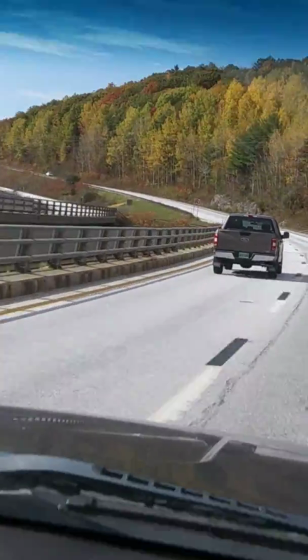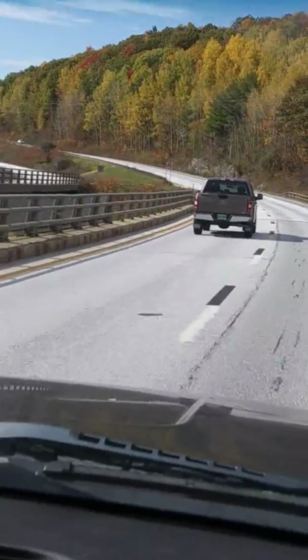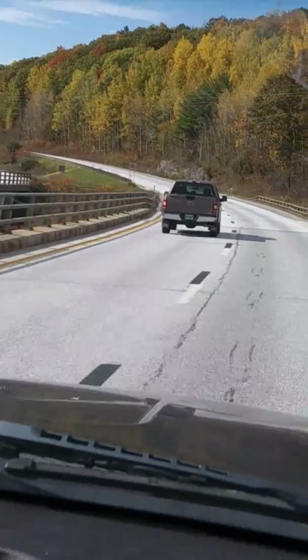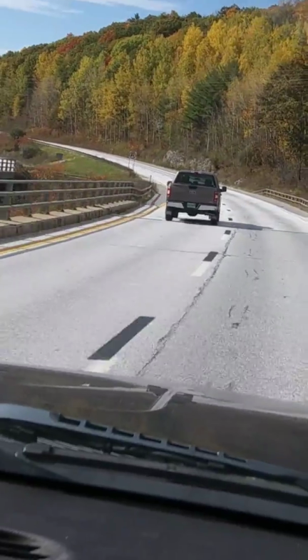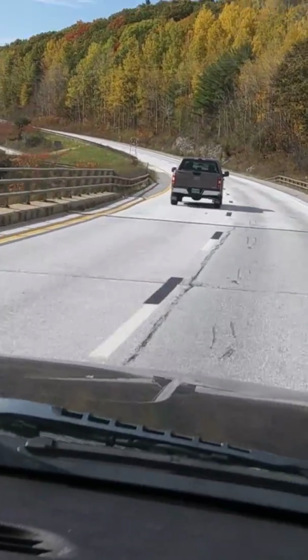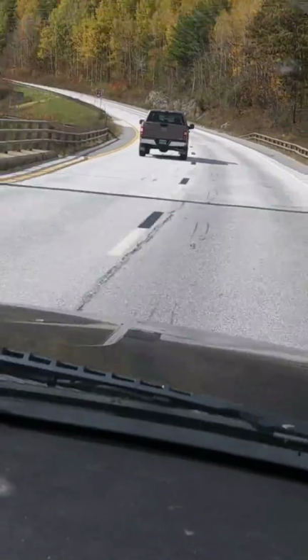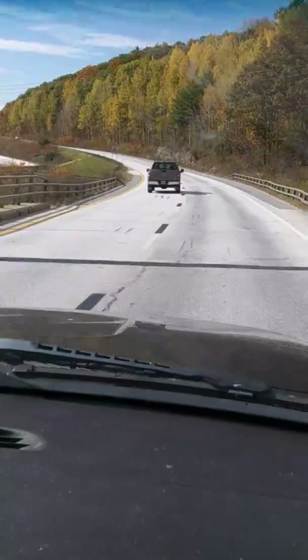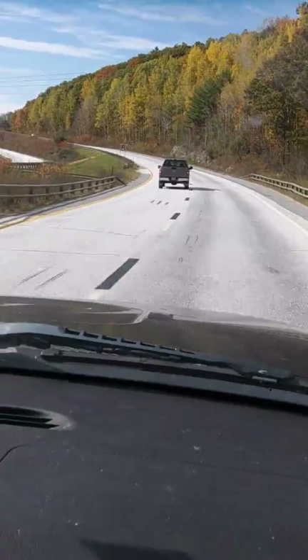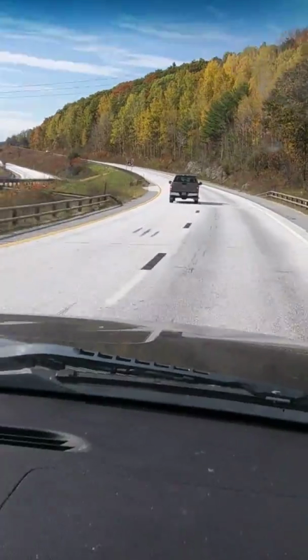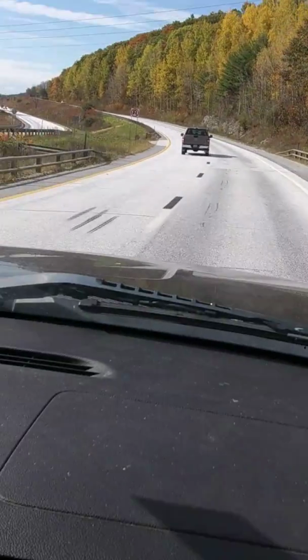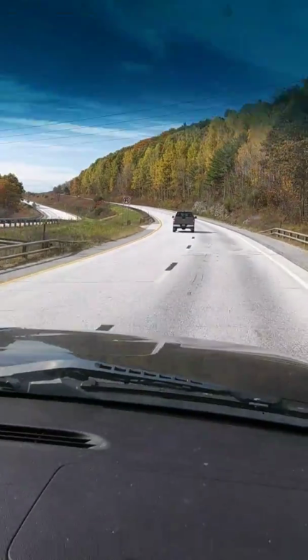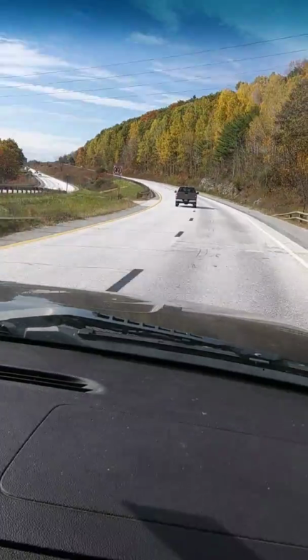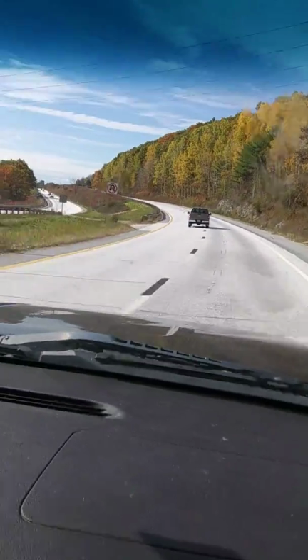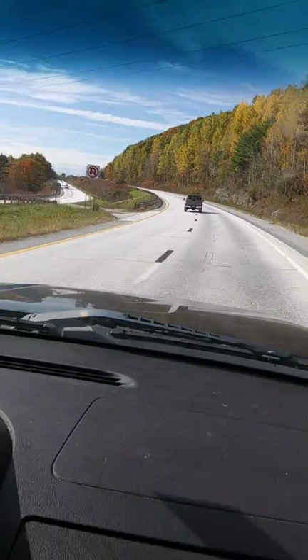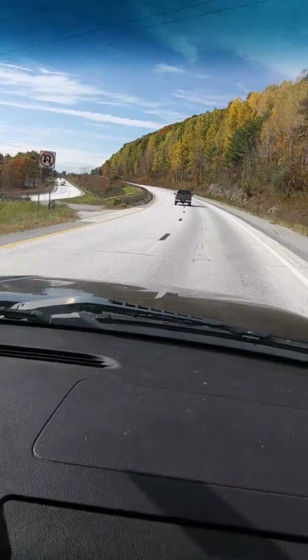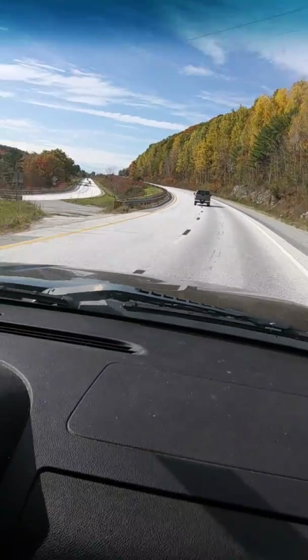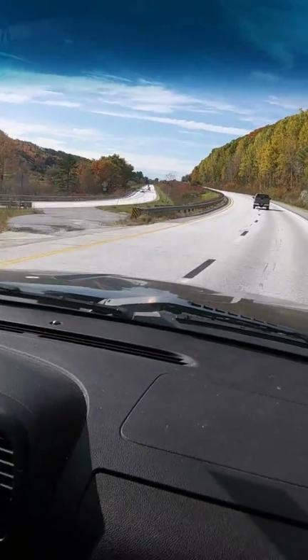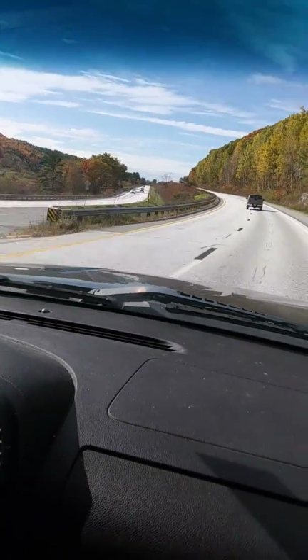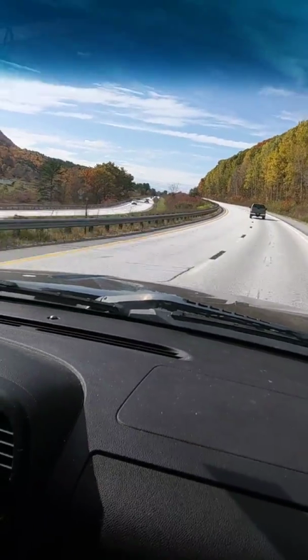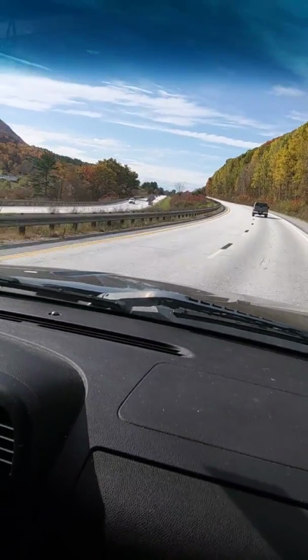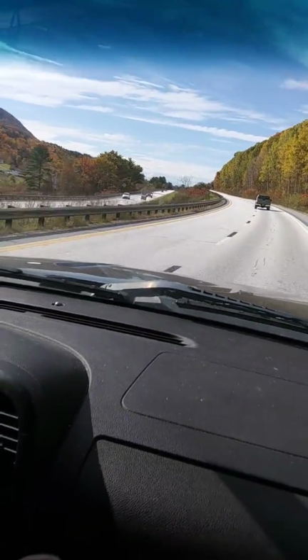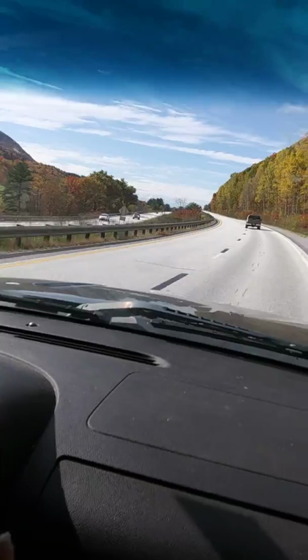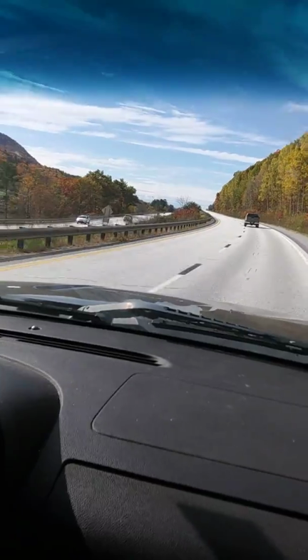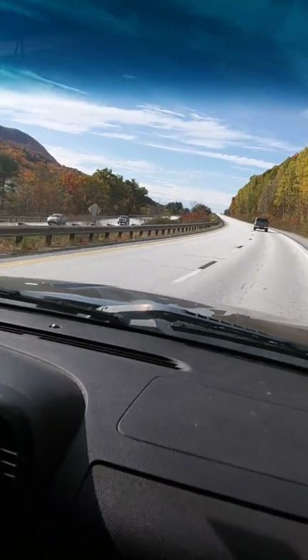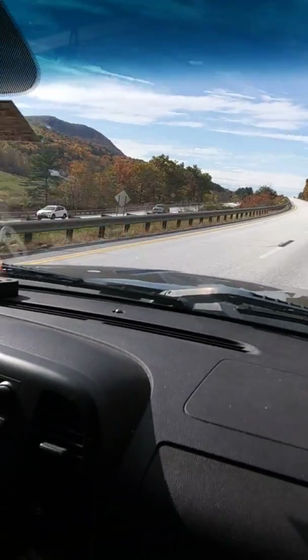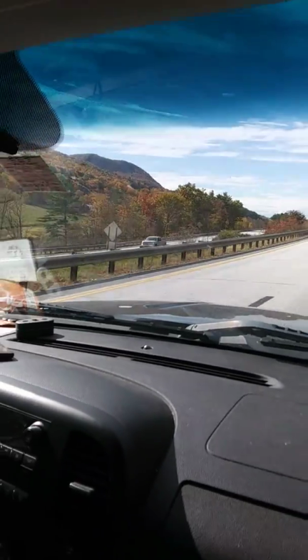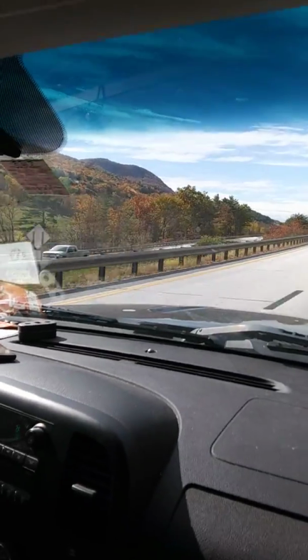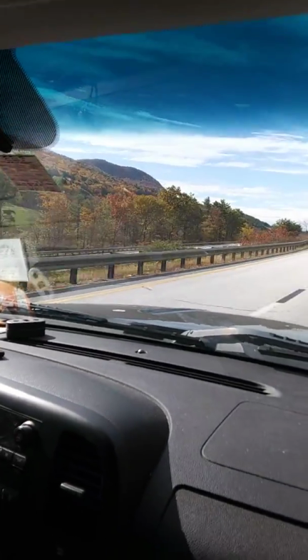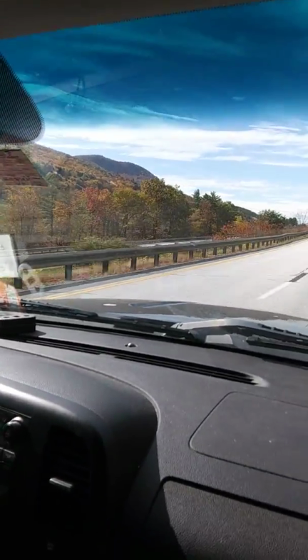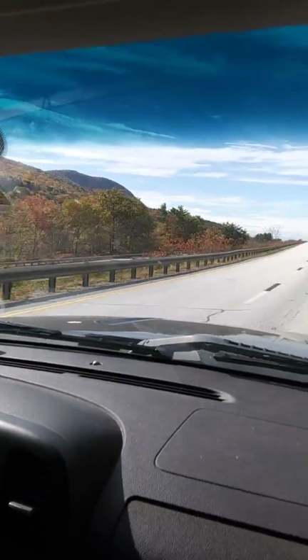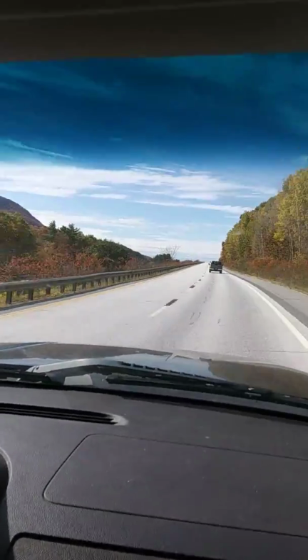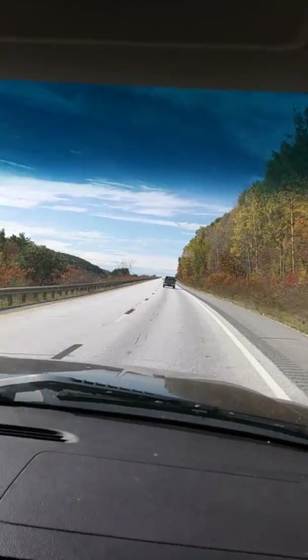I can zoom back out. See how there's two lanes. This is what Vermont looks like, guys.